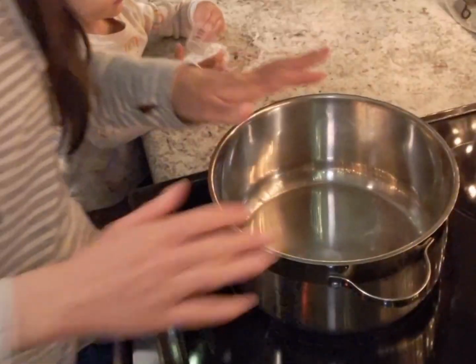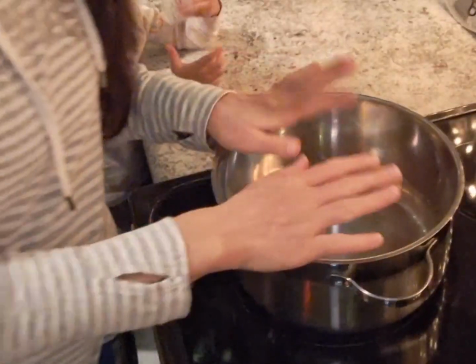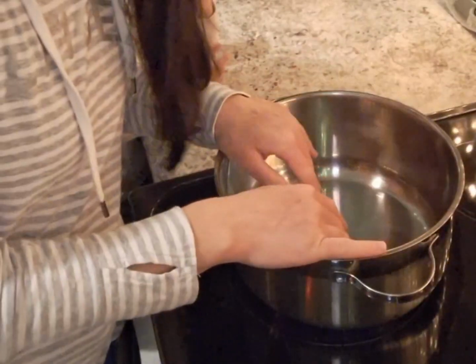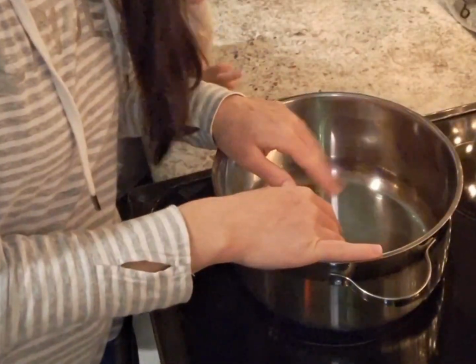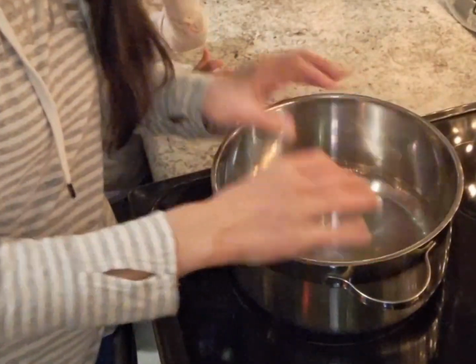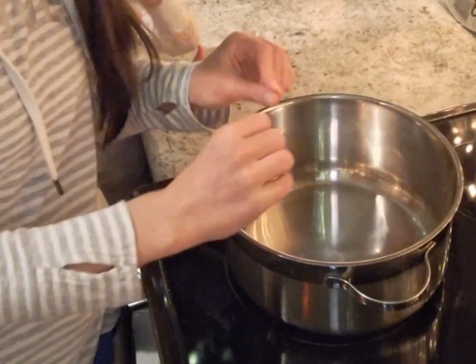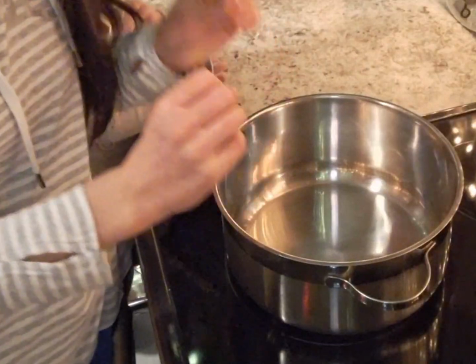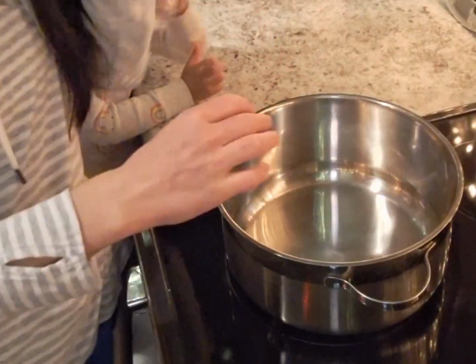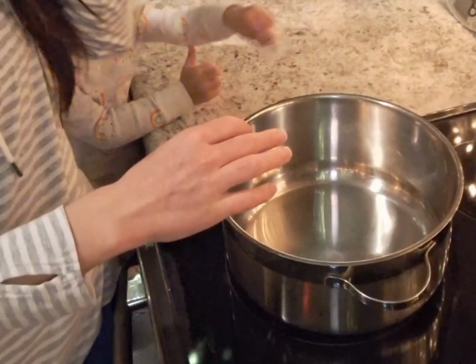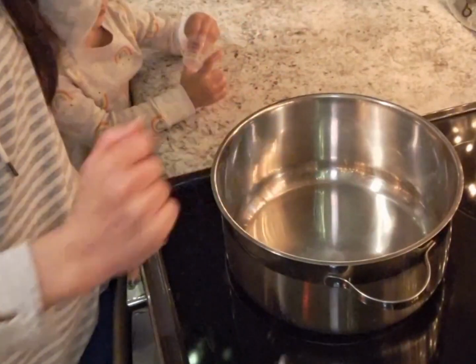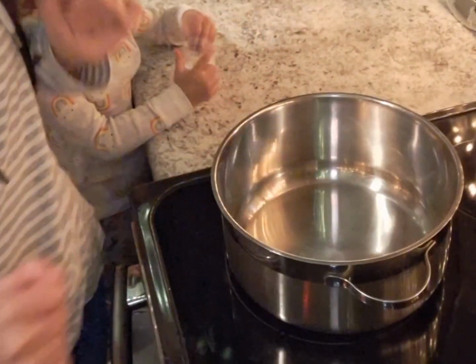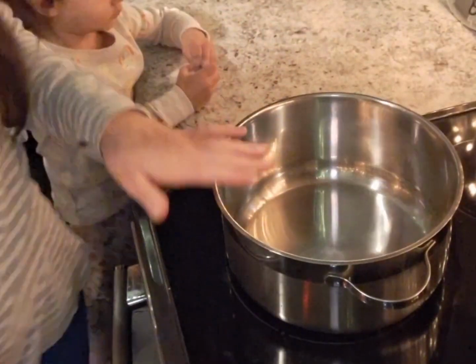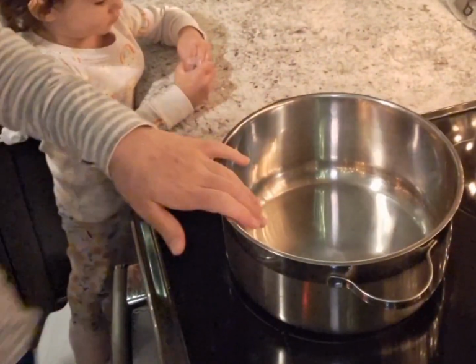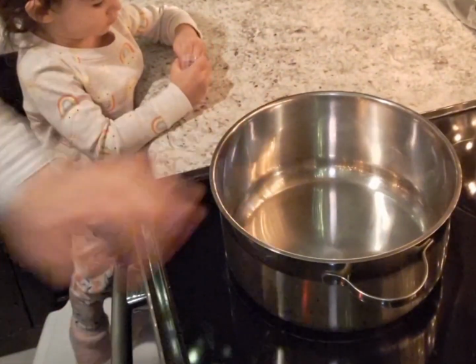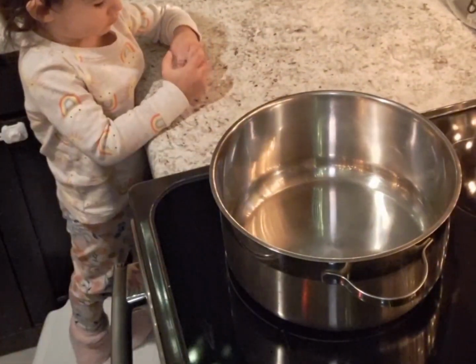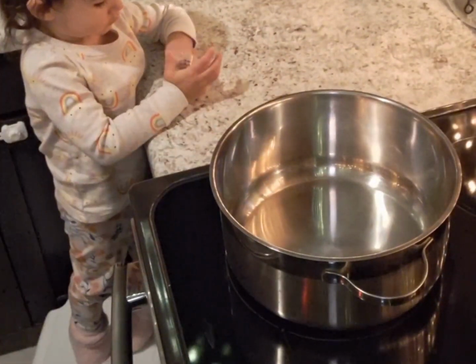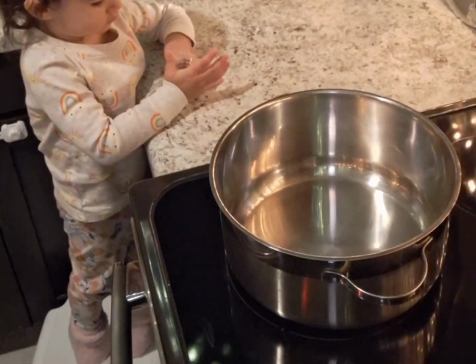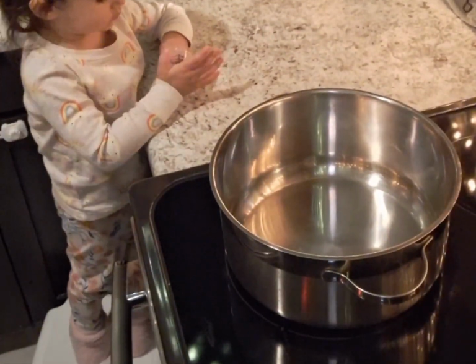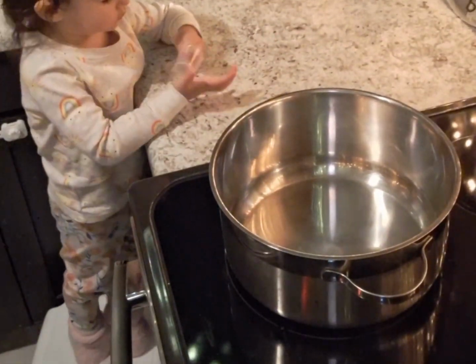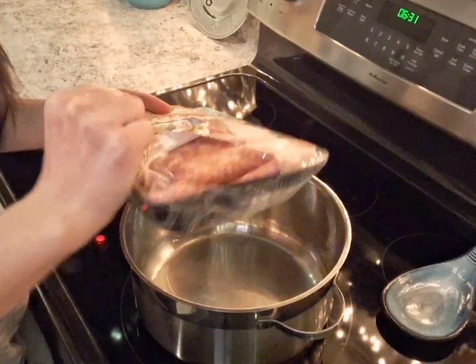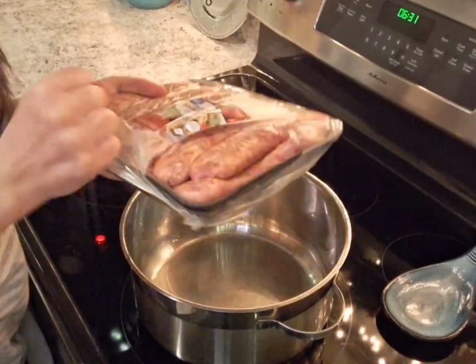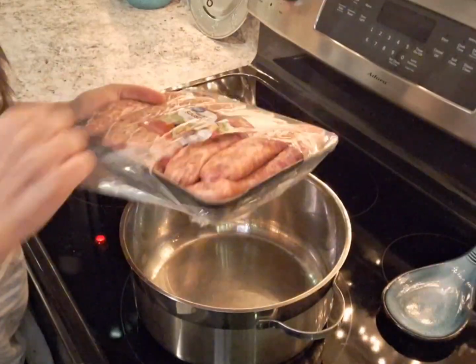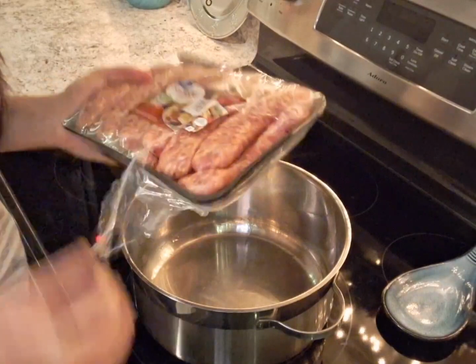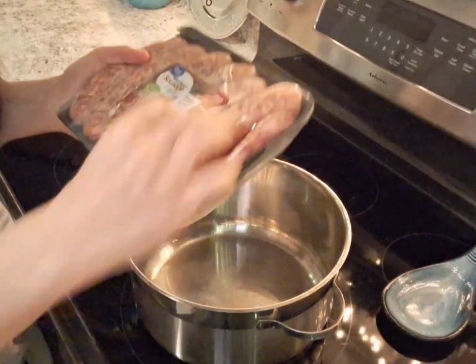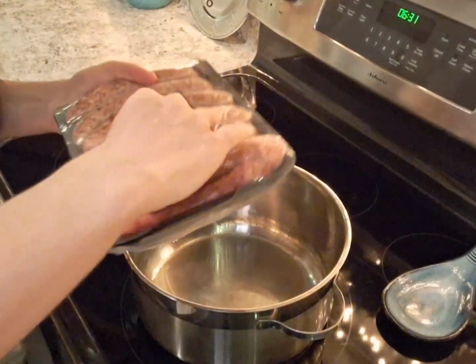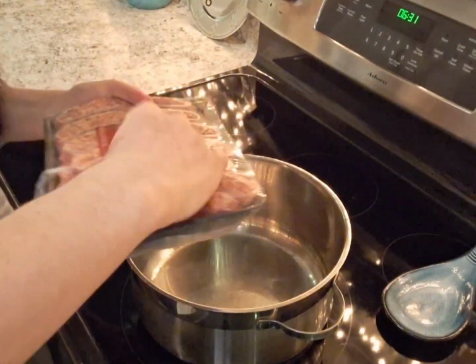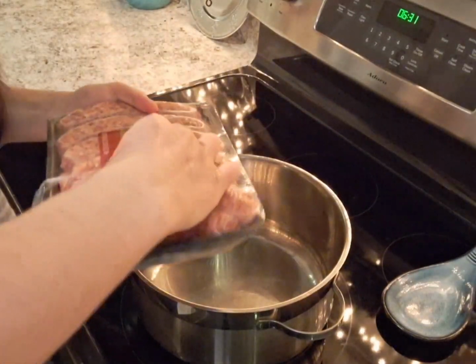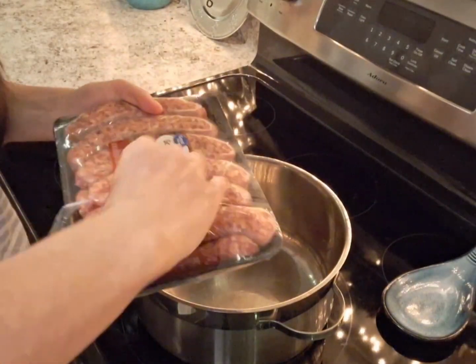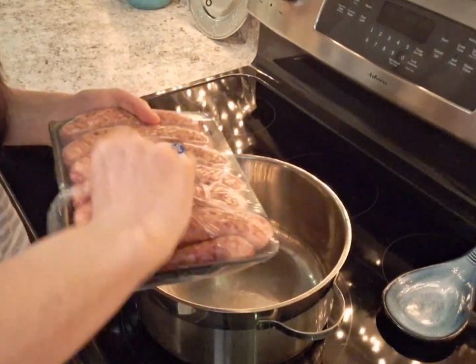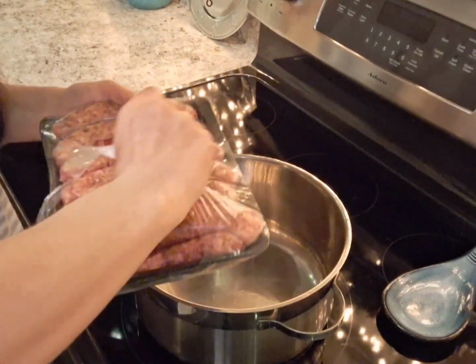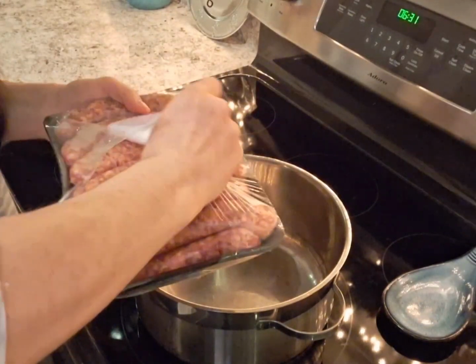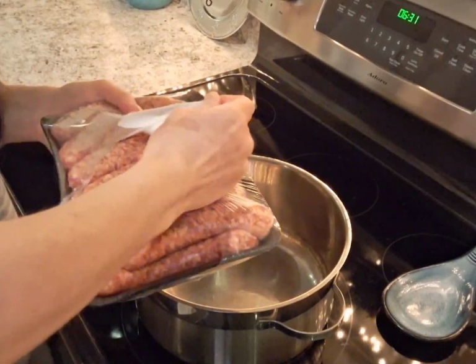First, we're going to brown up some sausage and an onion. Let's get our sausage. We're going to brown up about a pound of sausage.